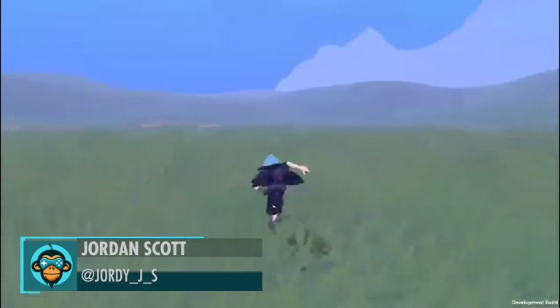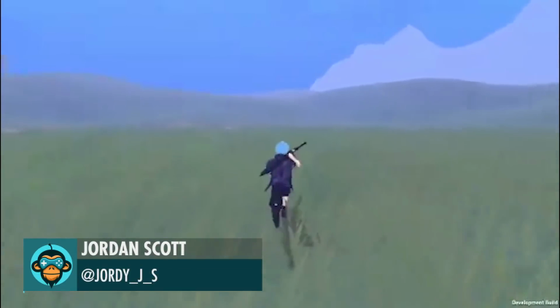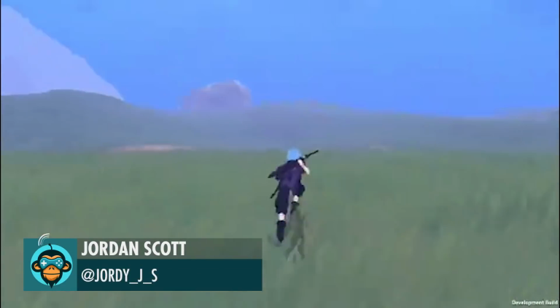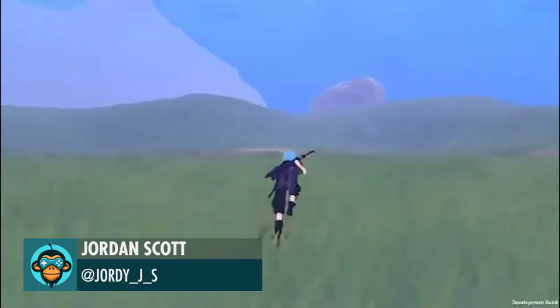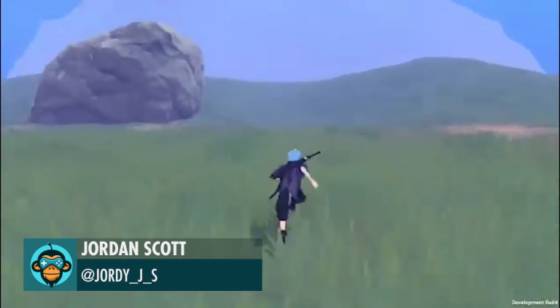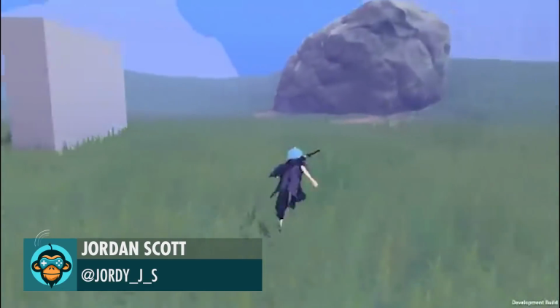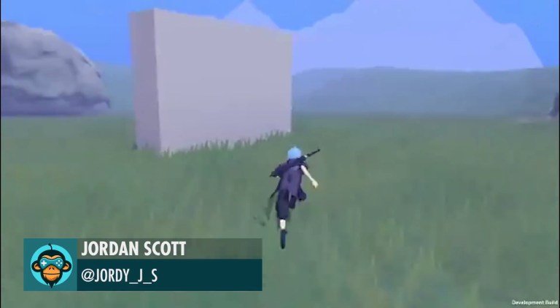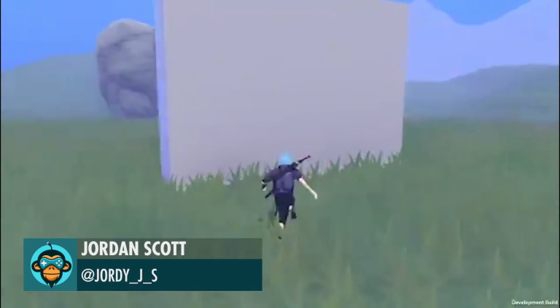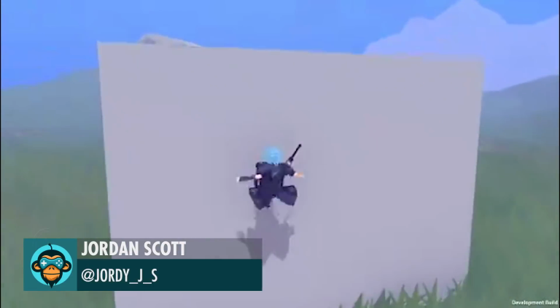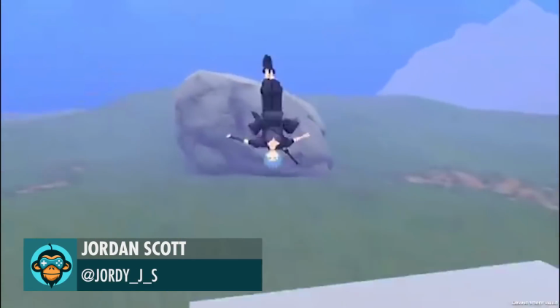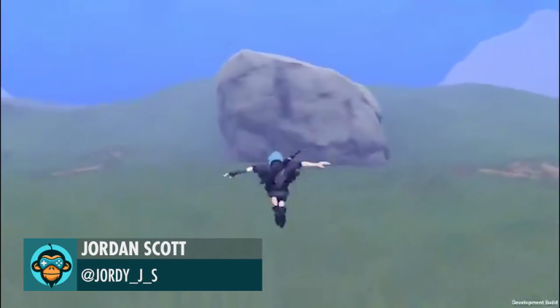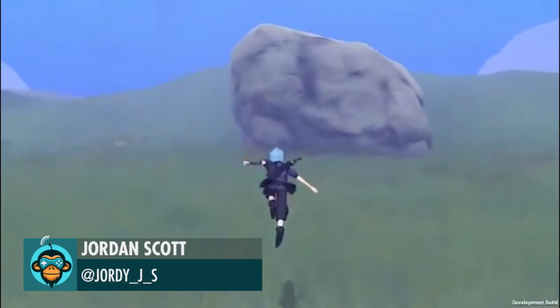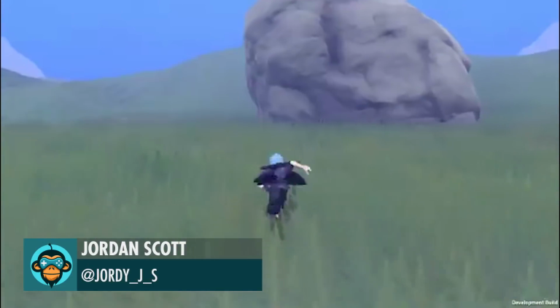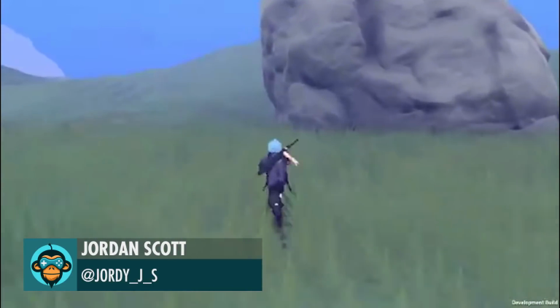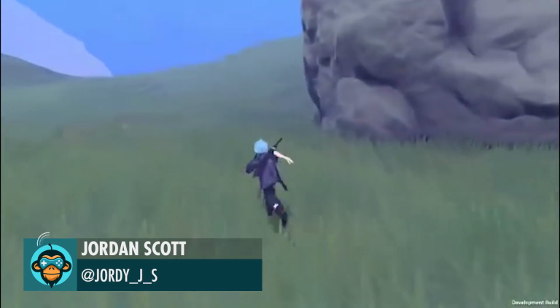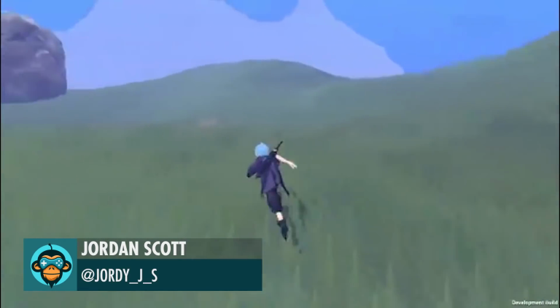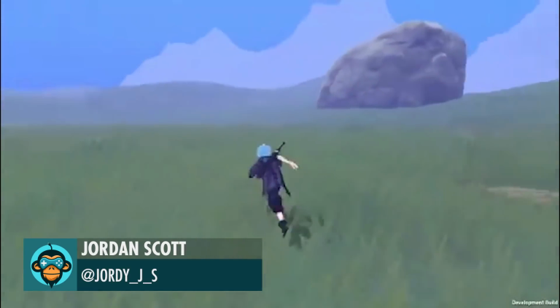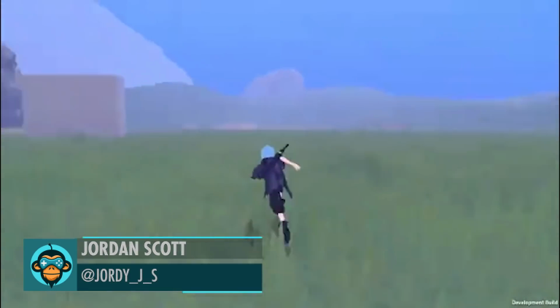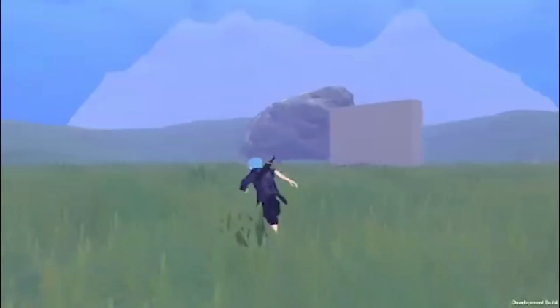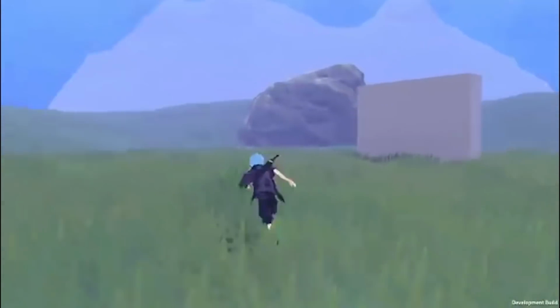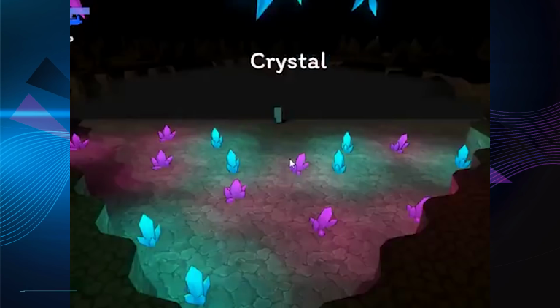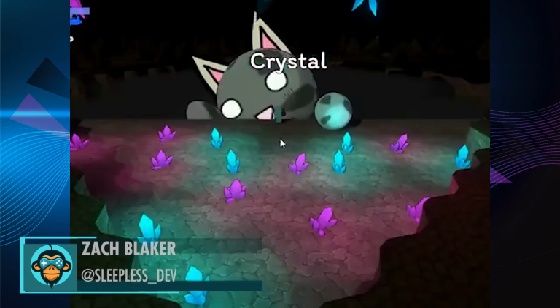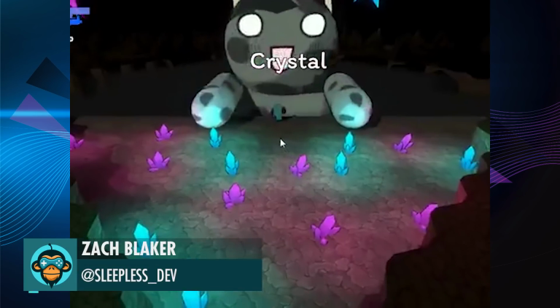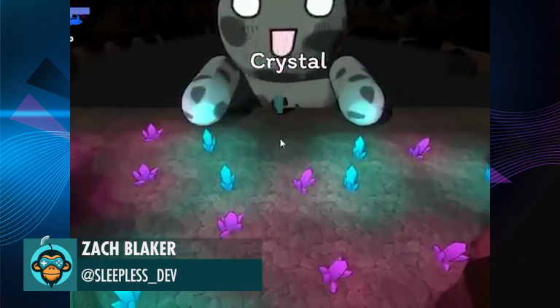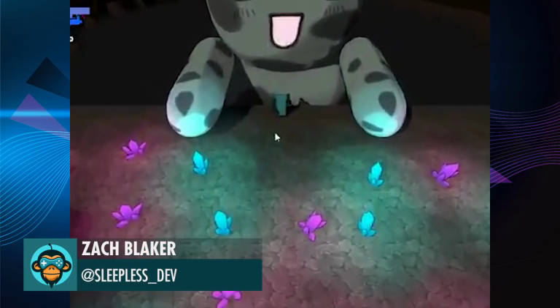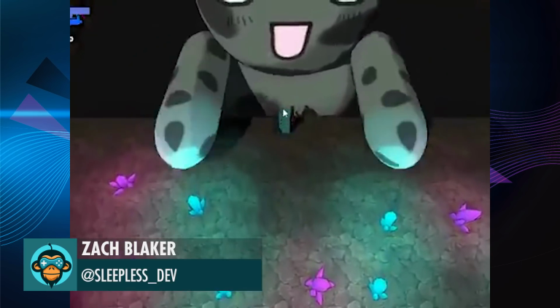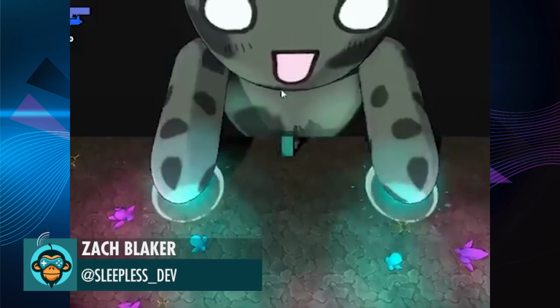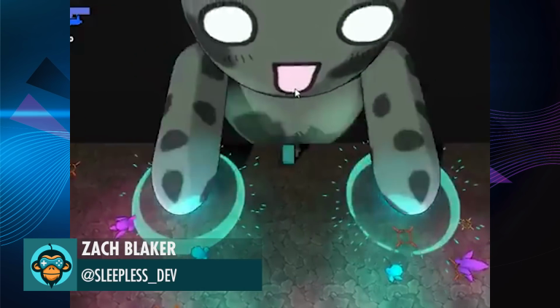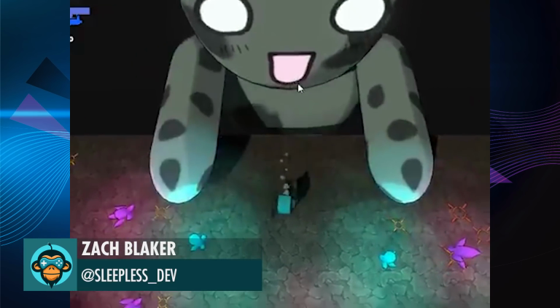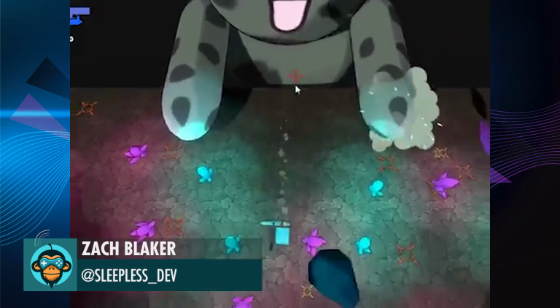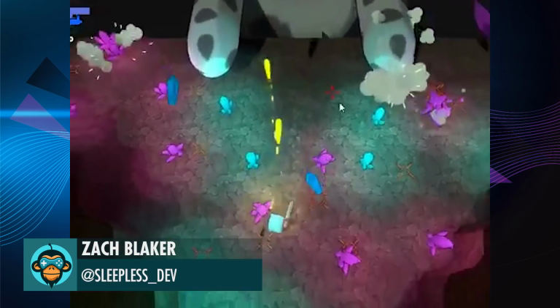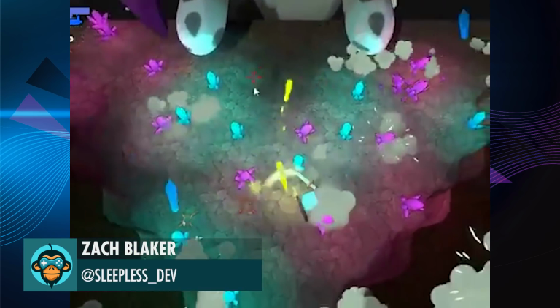Jordan's game is finally coming around — great mechanics and swordplay. Zach Blaker has brought his nightmares of cats to life and has thankfully shared it with the world.